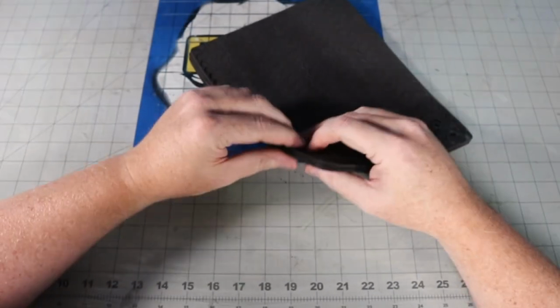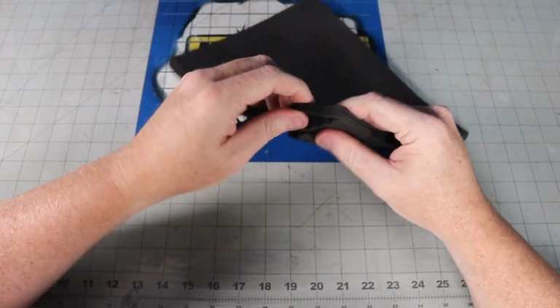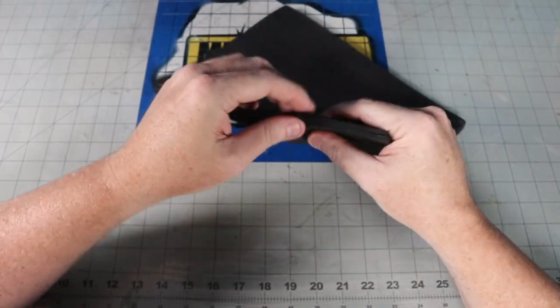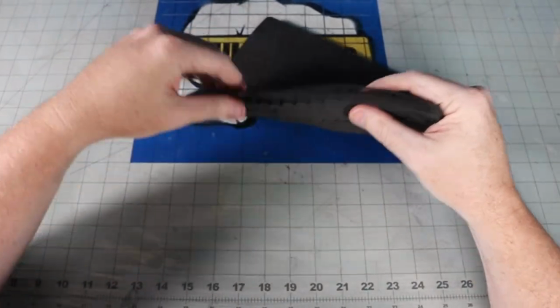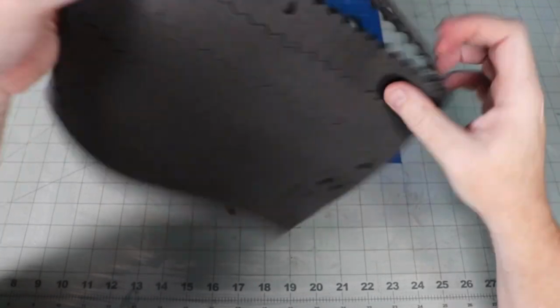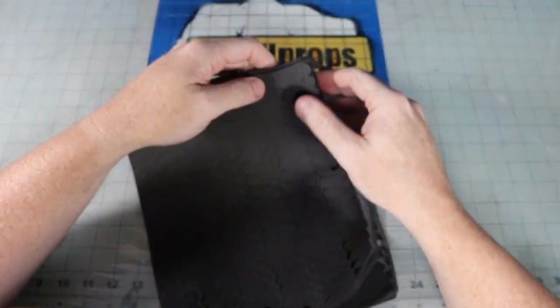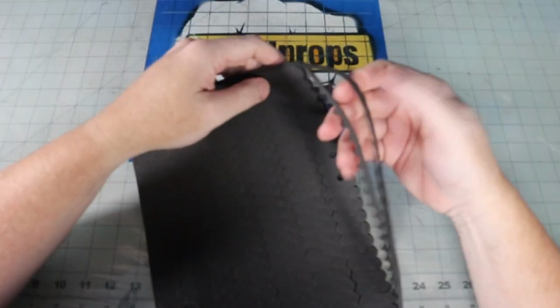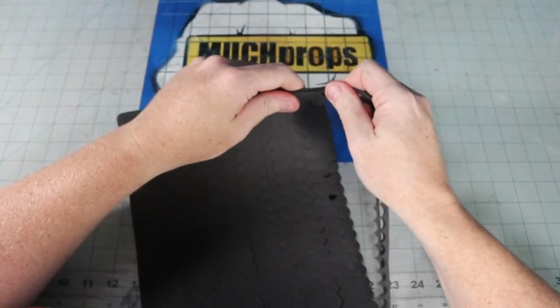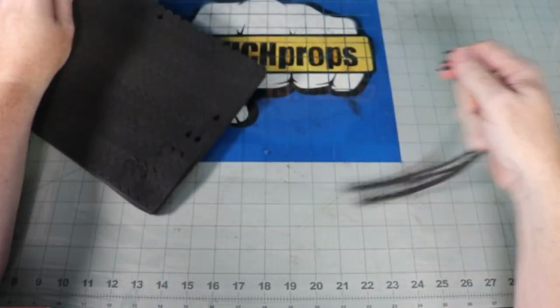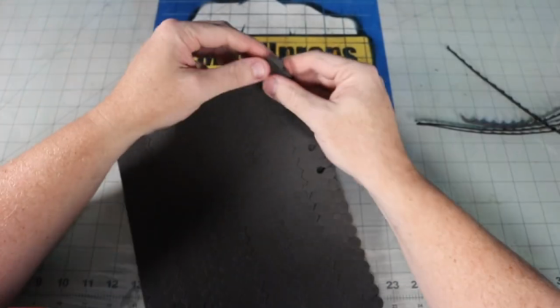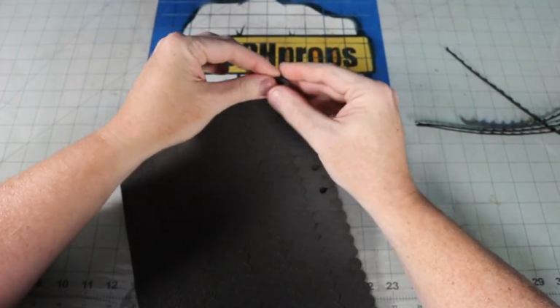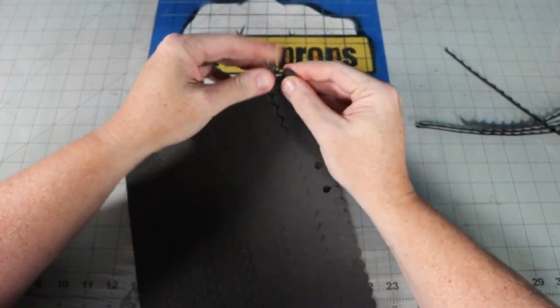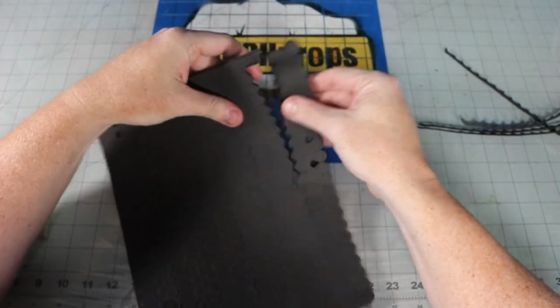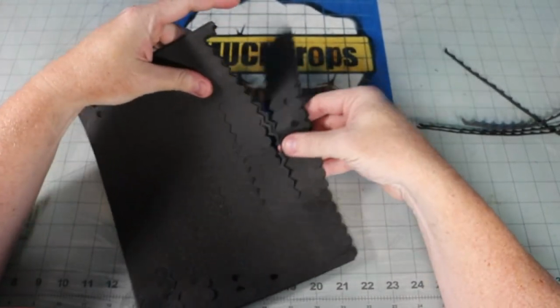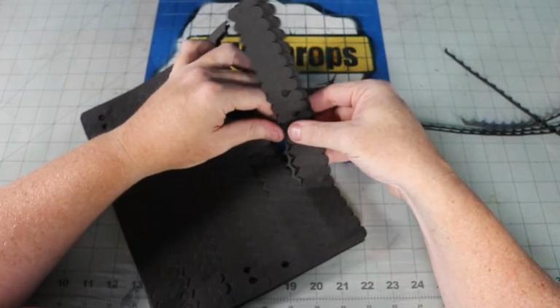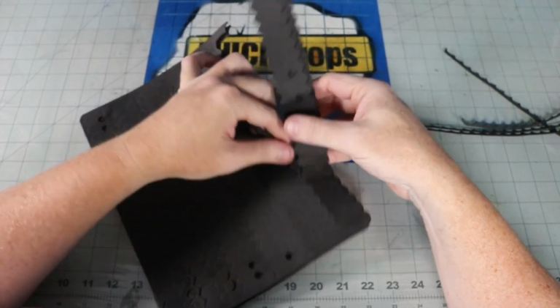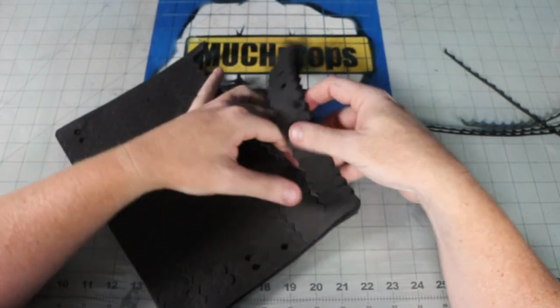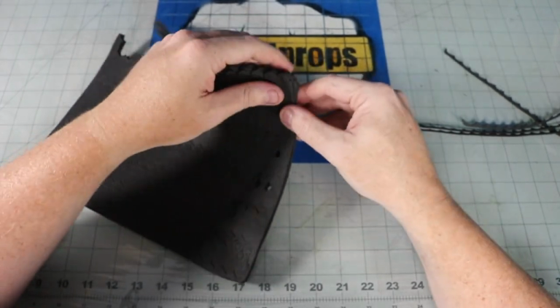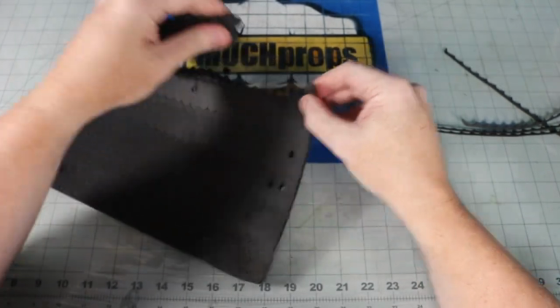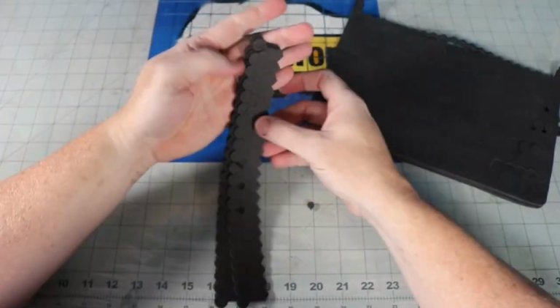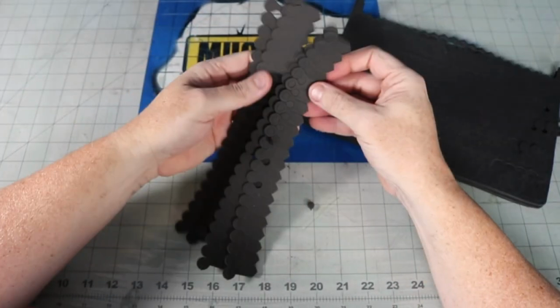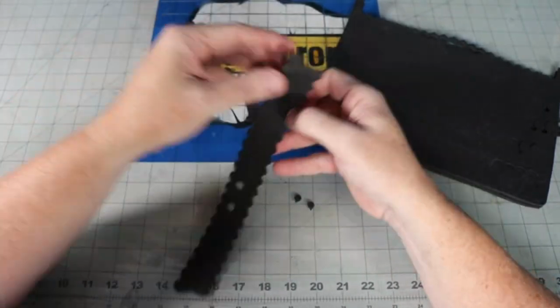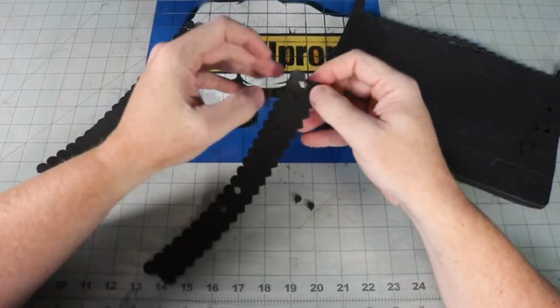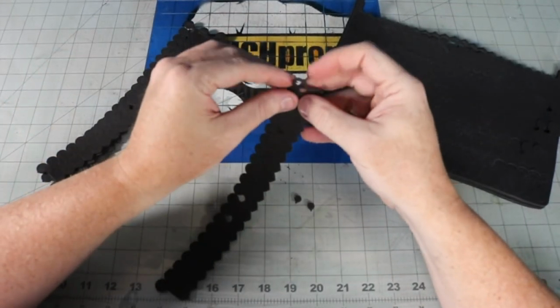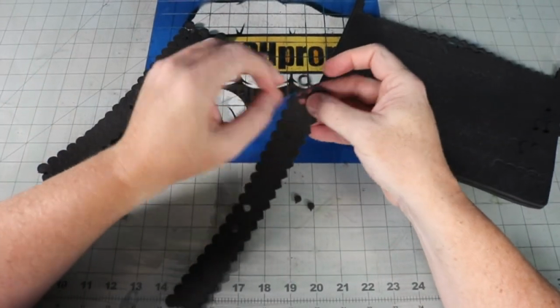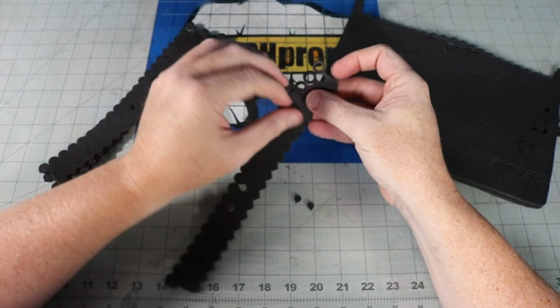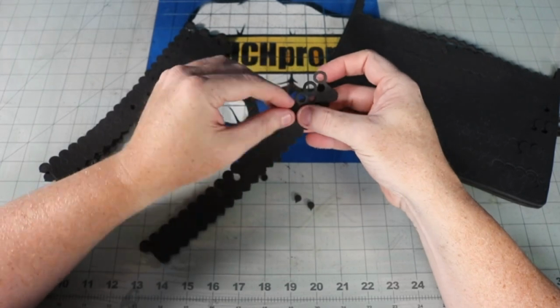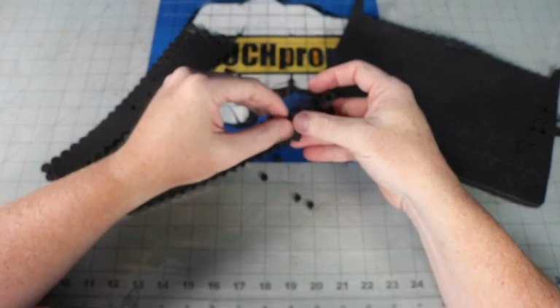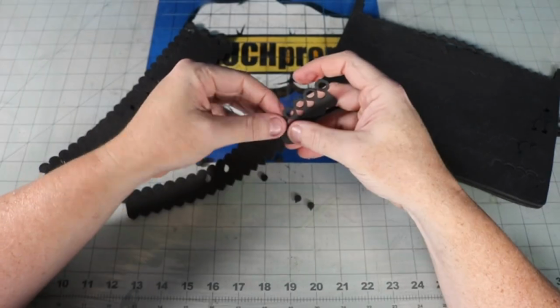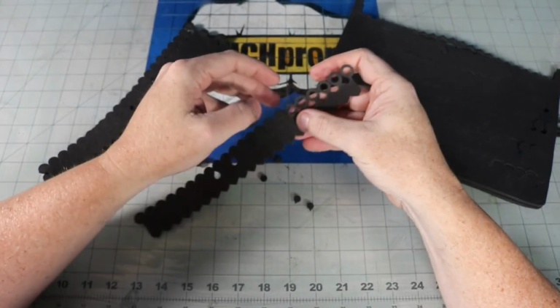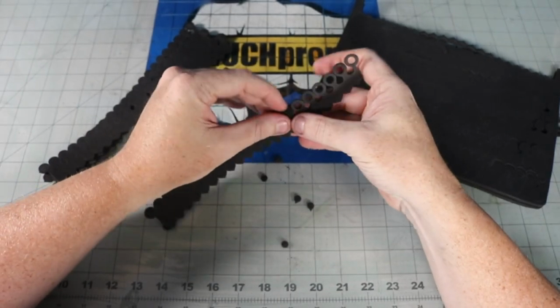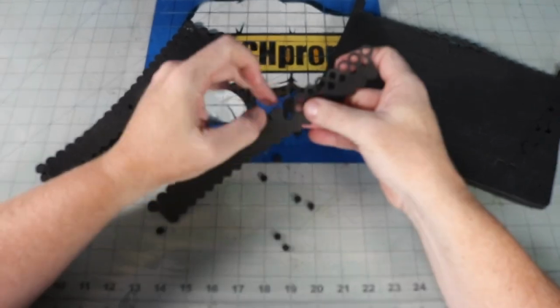The scale mail comes in these pre-cut sheets of 2mm foam. You just have to pull them off the perforation and pop out all the holes. I make sure to save them for rivets and other details later. Here I am like a champ pulling out four layers at a time.